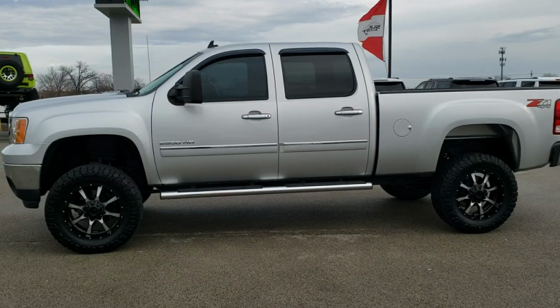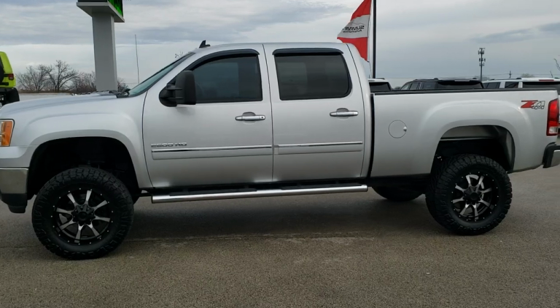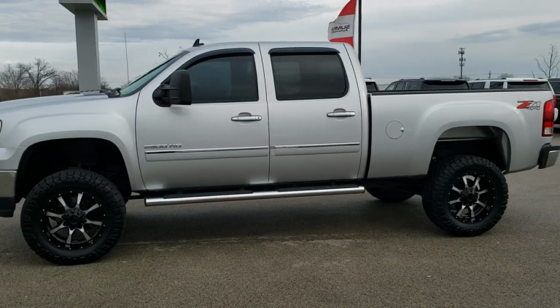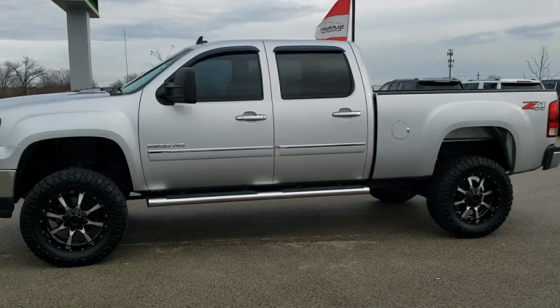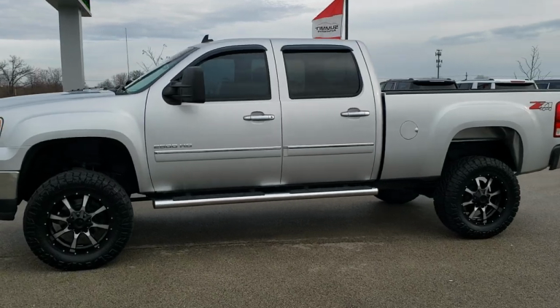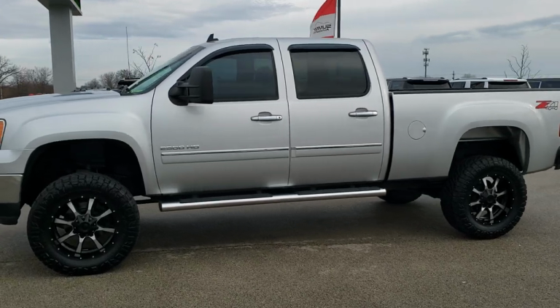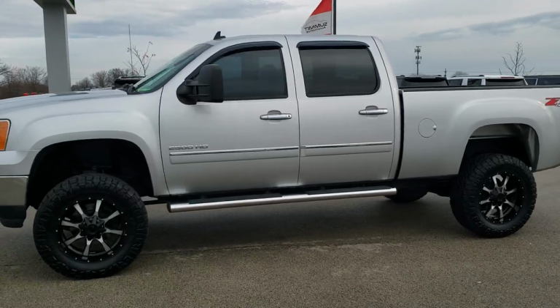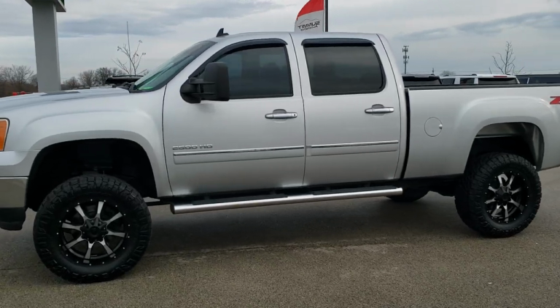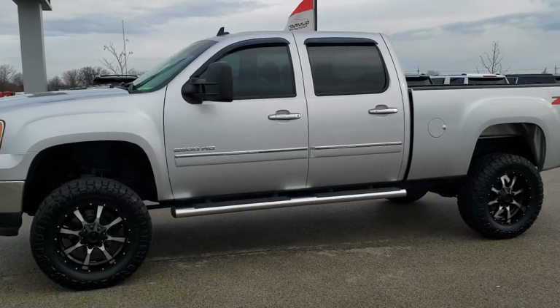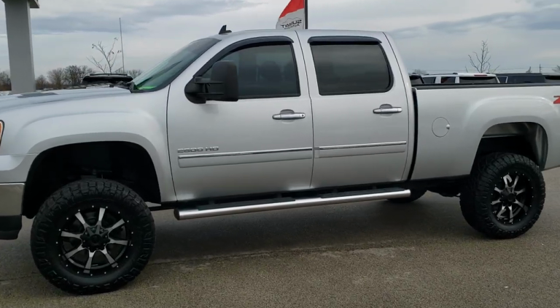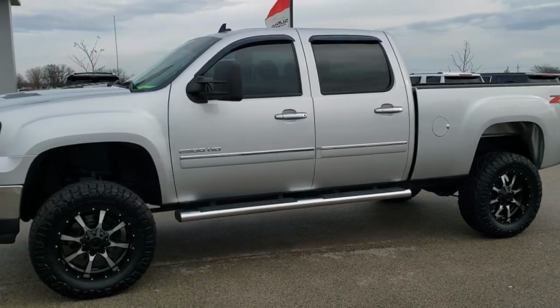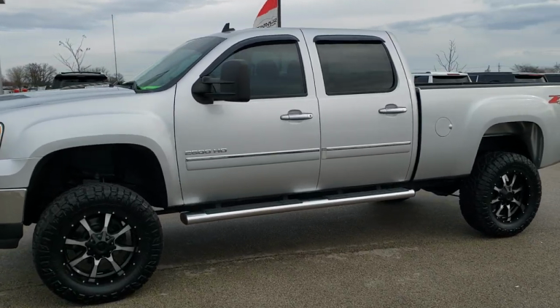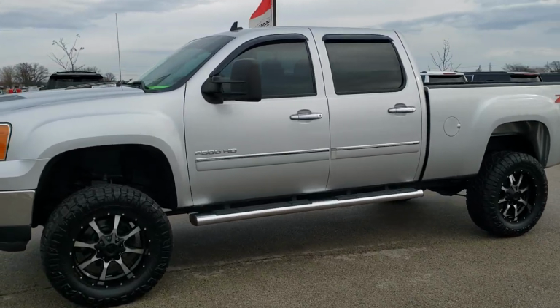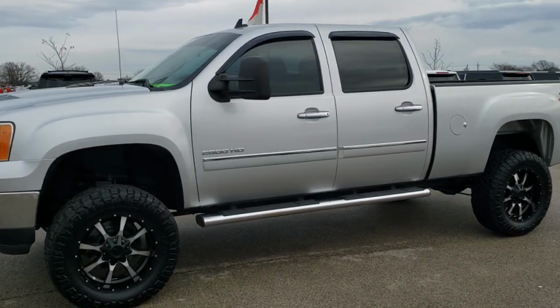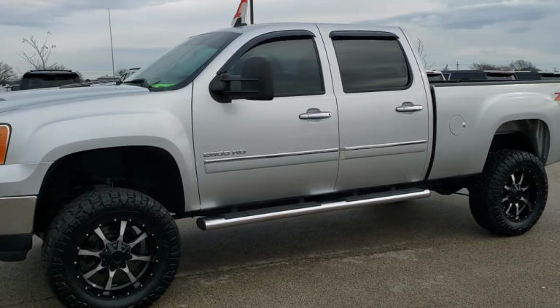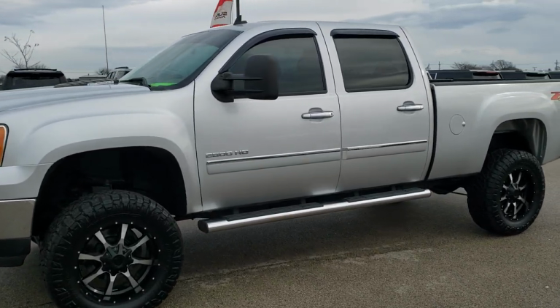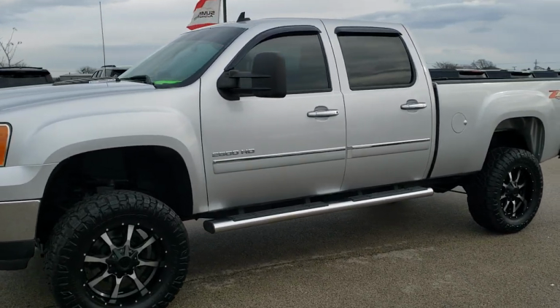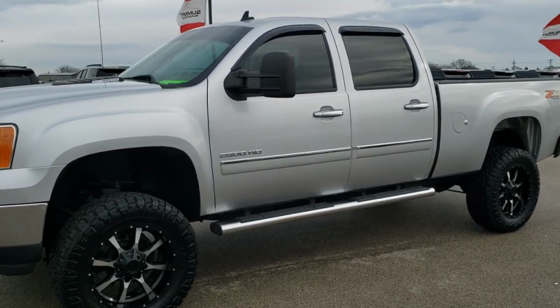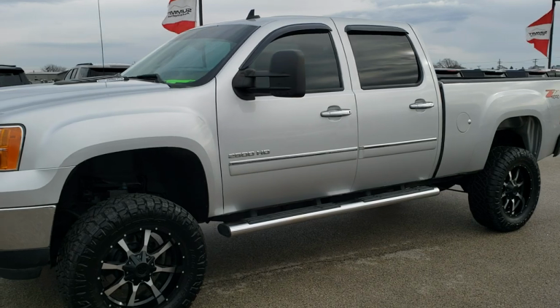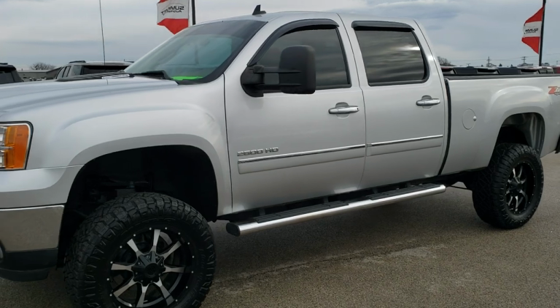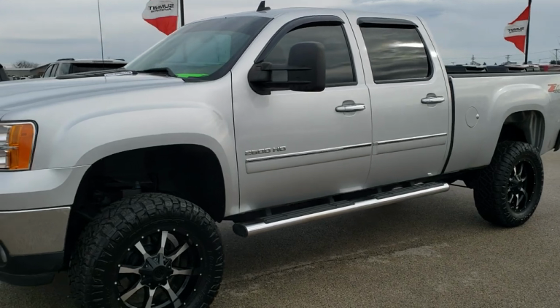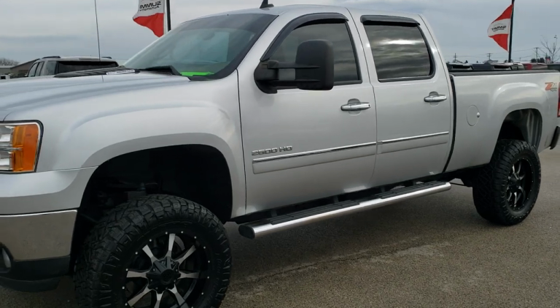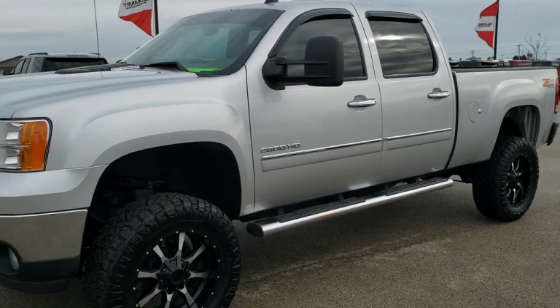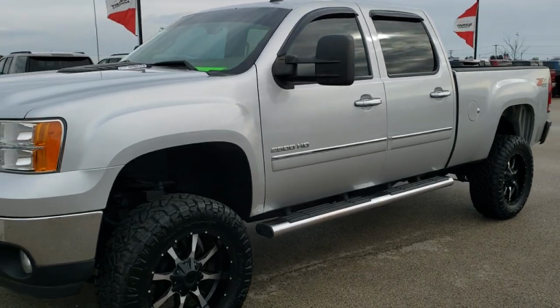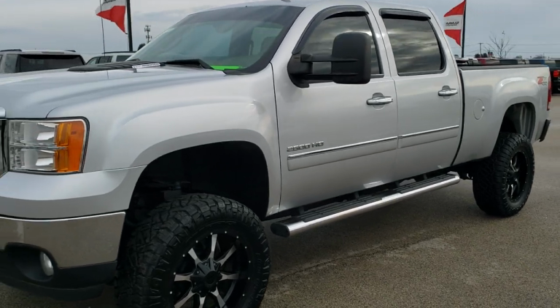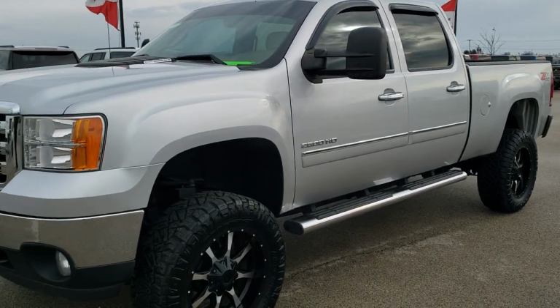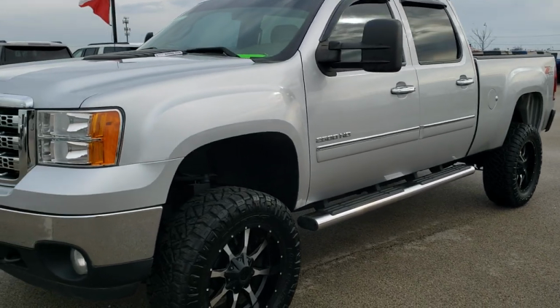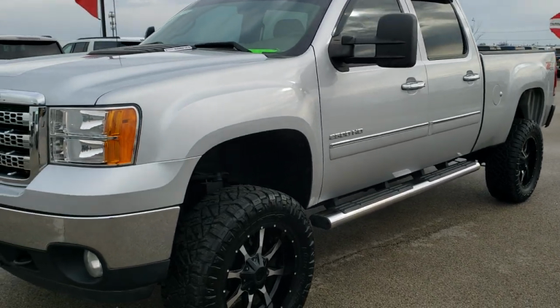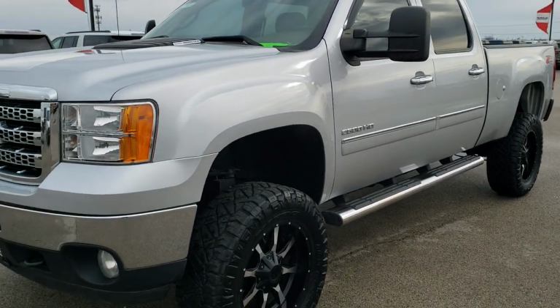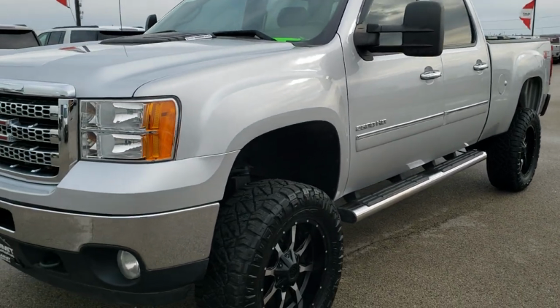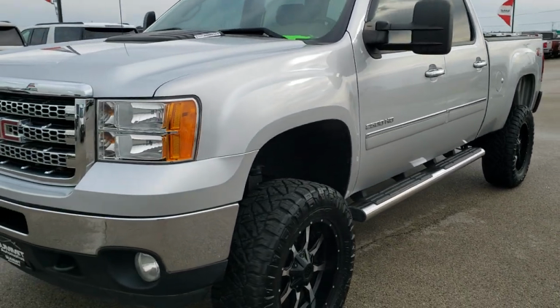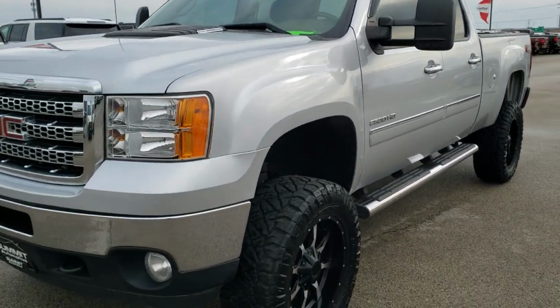This is stock number 10343. We are here at Summit Automotive in Fond du Lac, Wisconsin, your new and used heavy-duty truck headquarters.